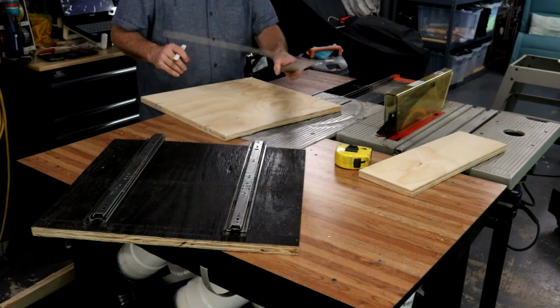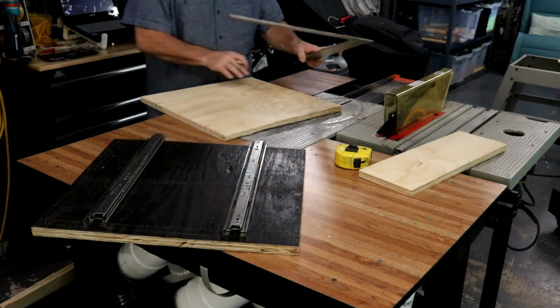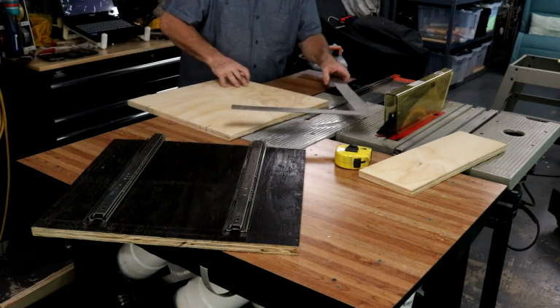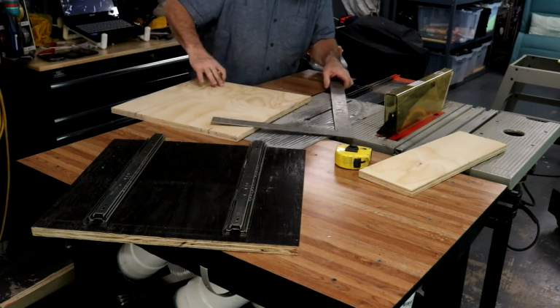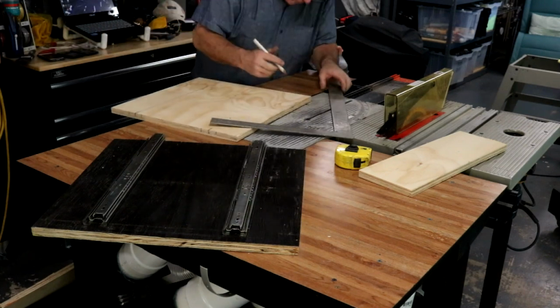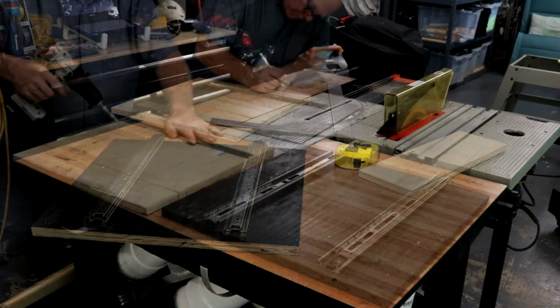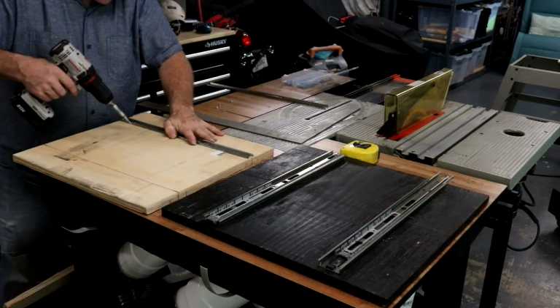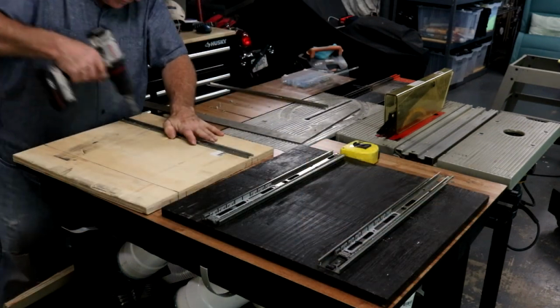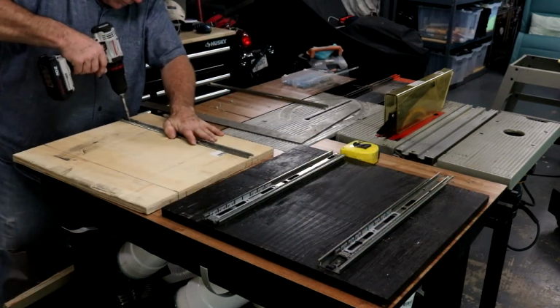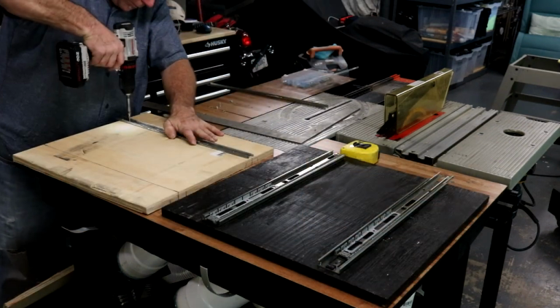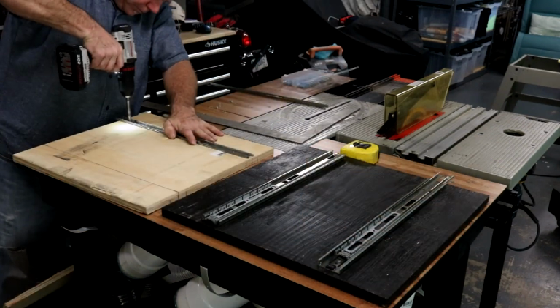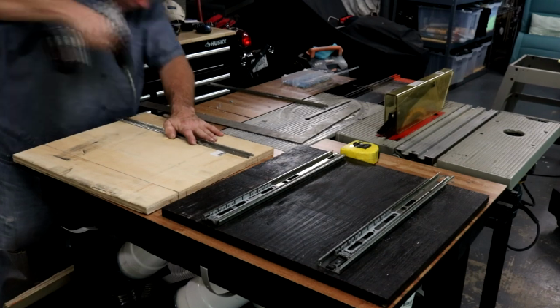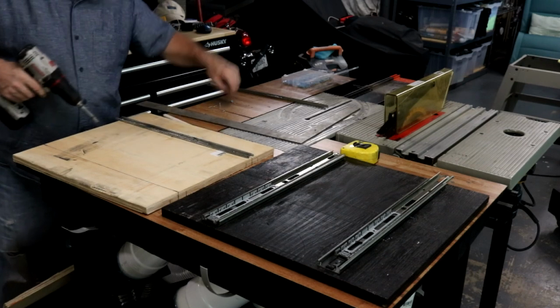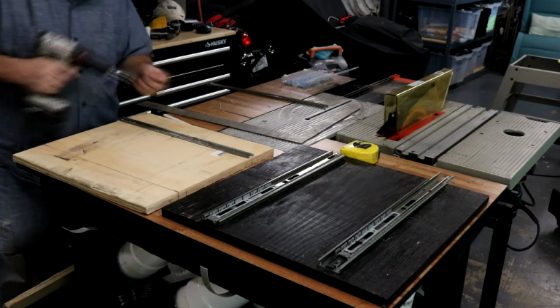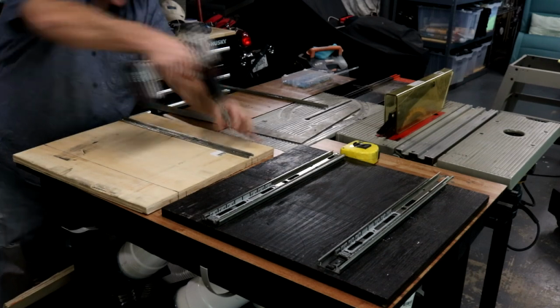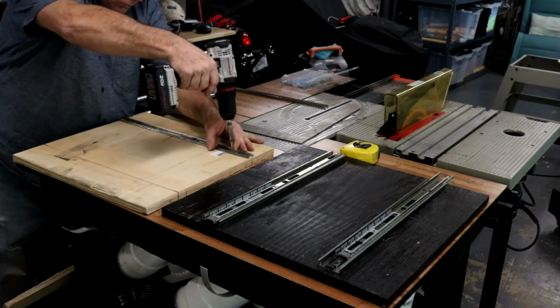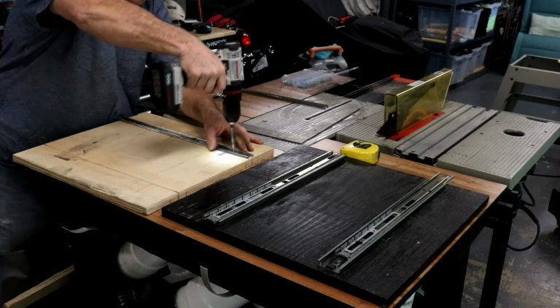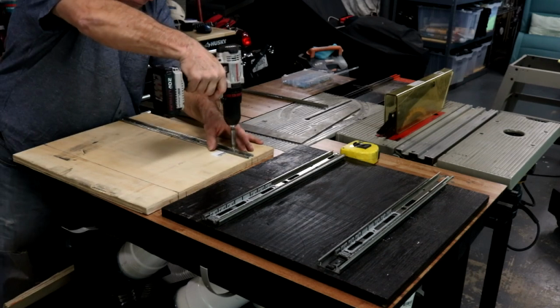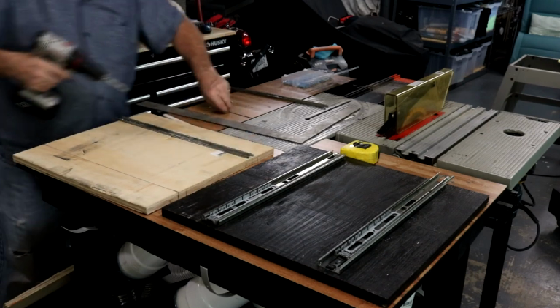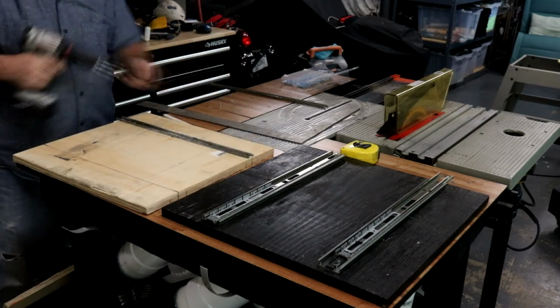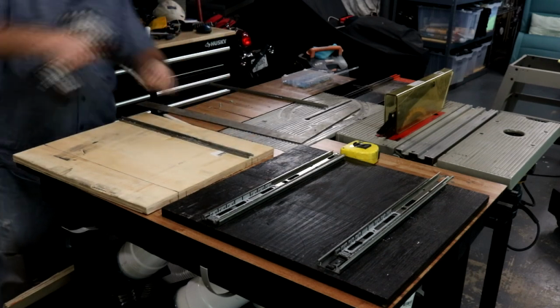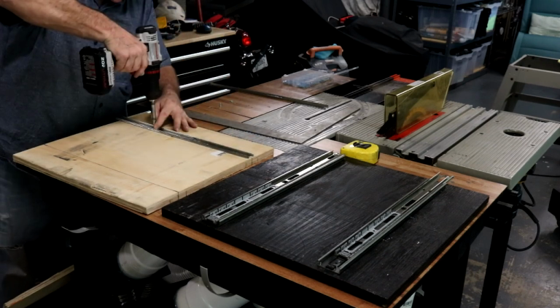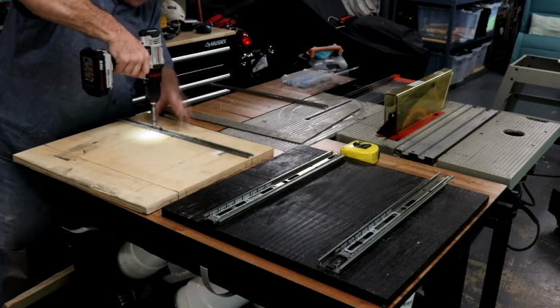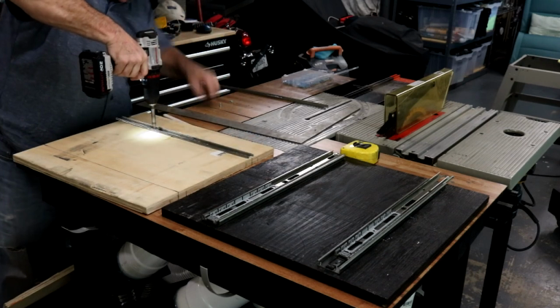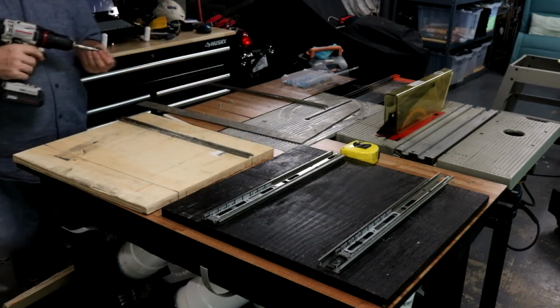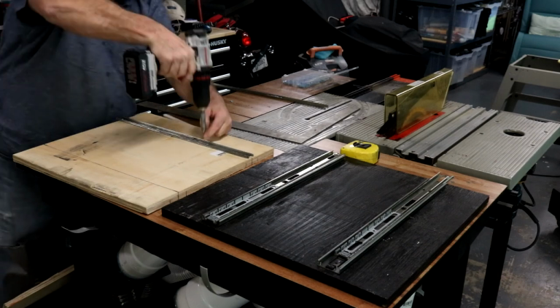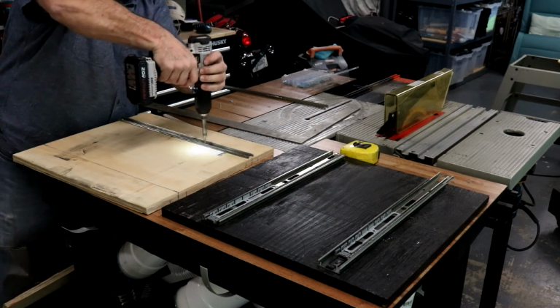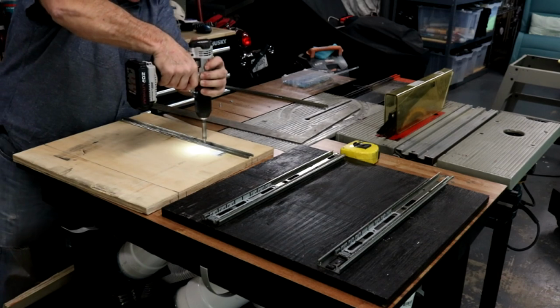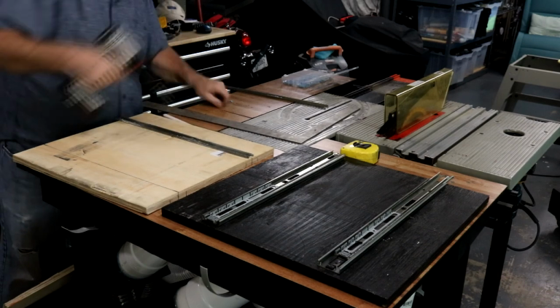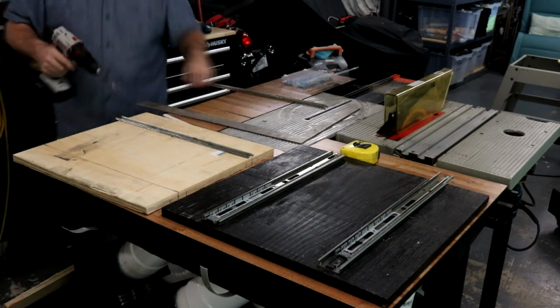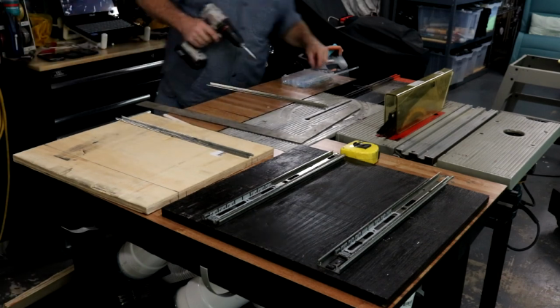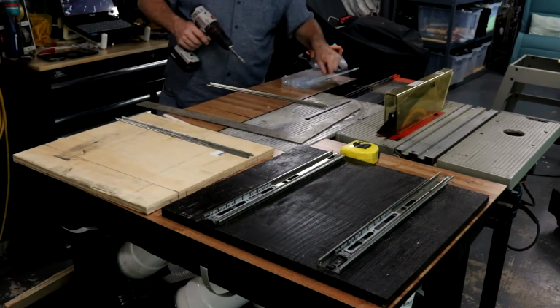And I've got the drawer slides mounted. I'm mounting them horizontally as opposed to on the sides, just to maximize space. I can go up in height, but I can't really go any wider without making the whole thing look goofy.